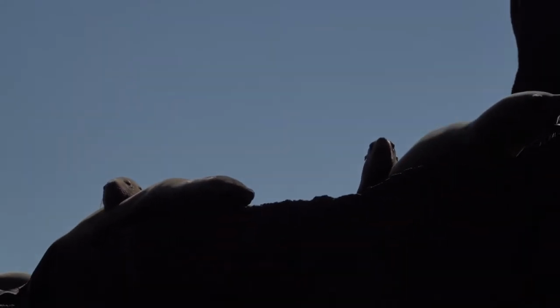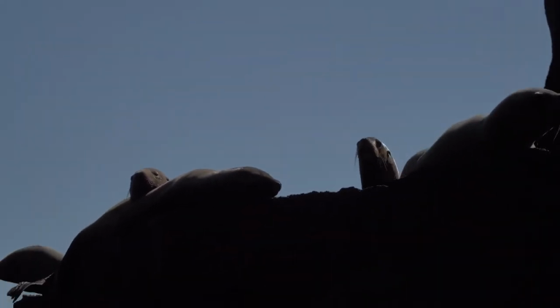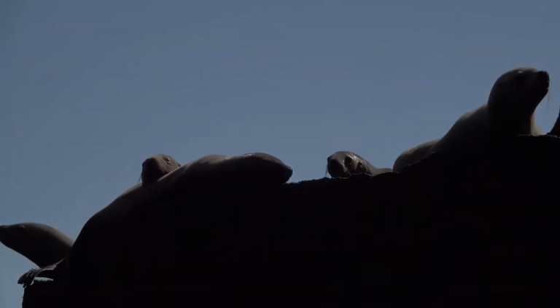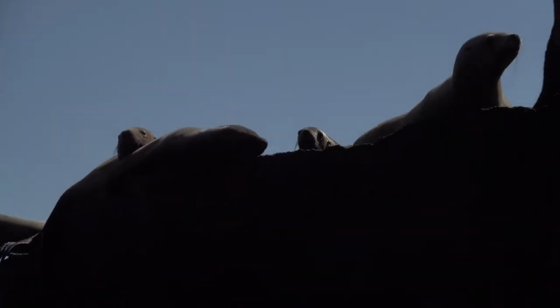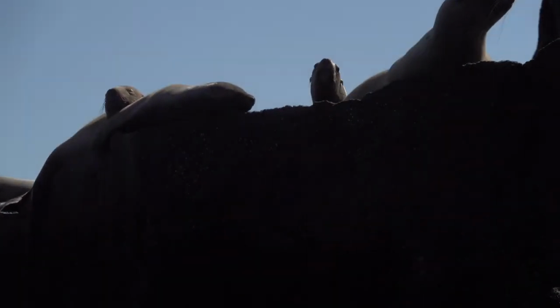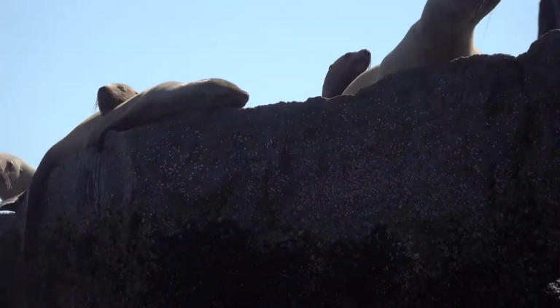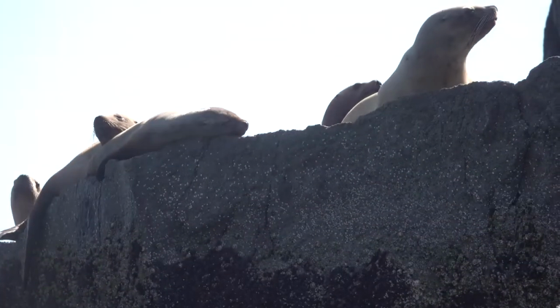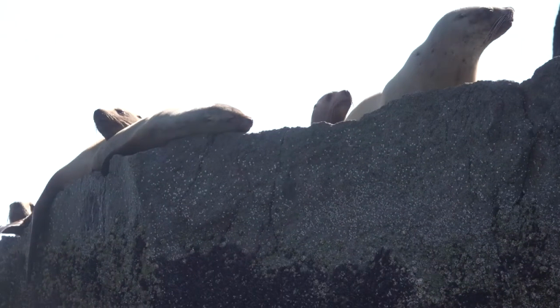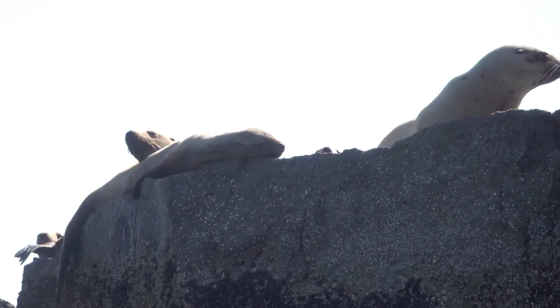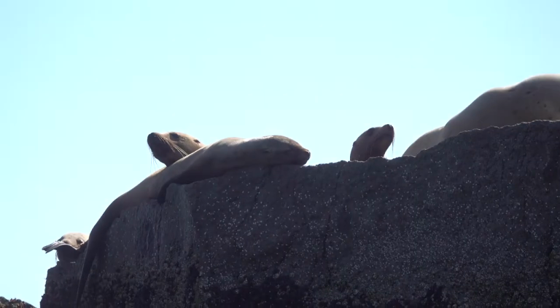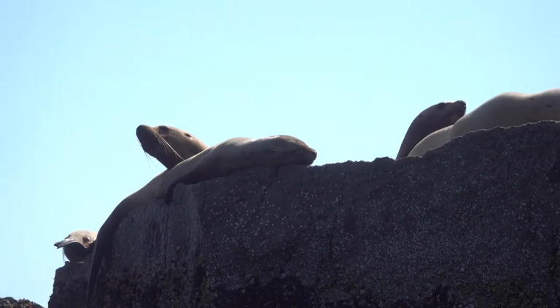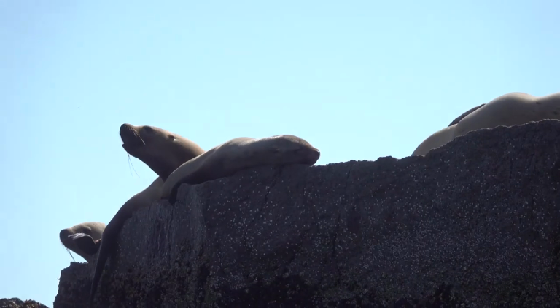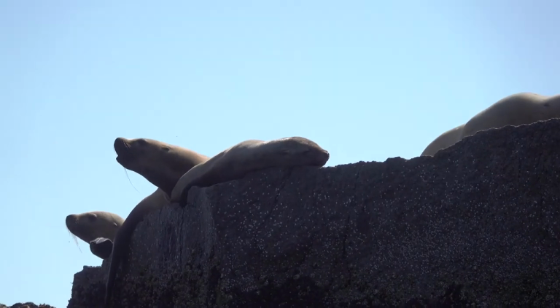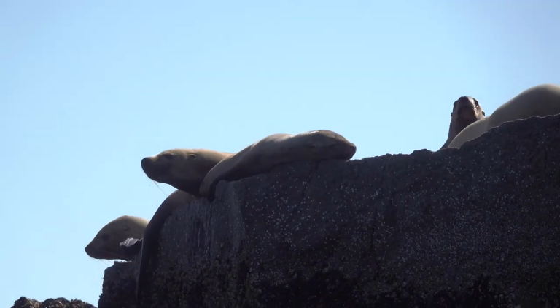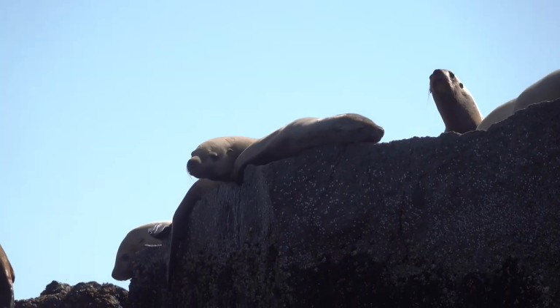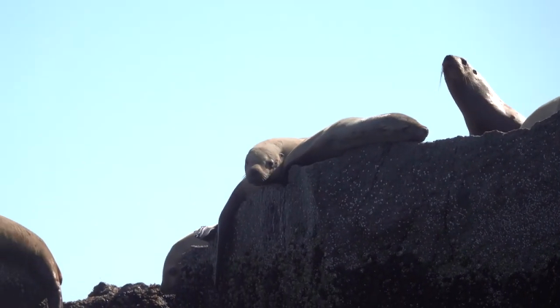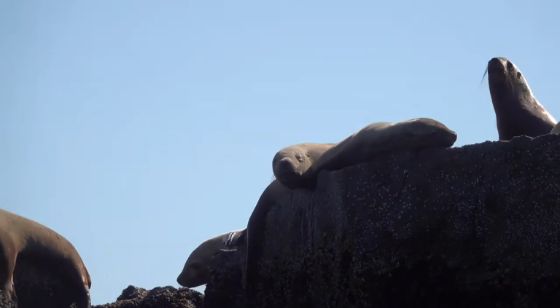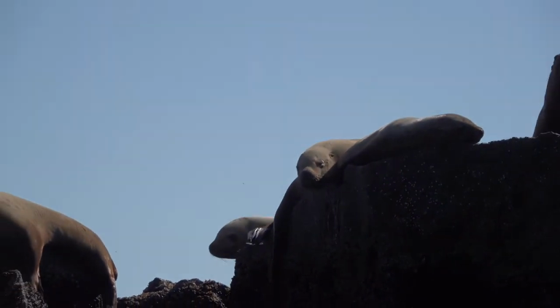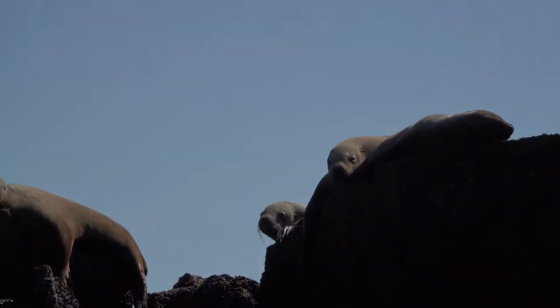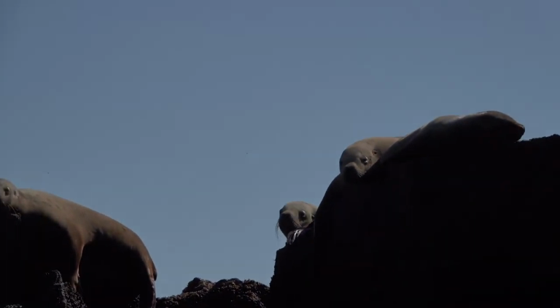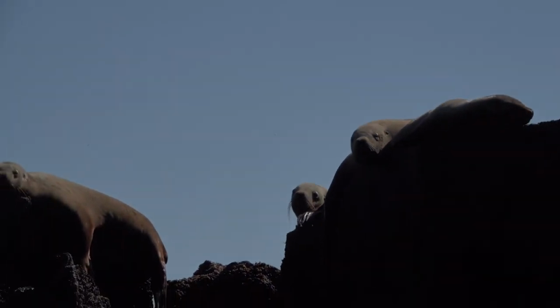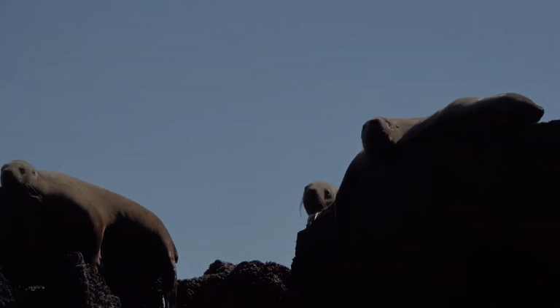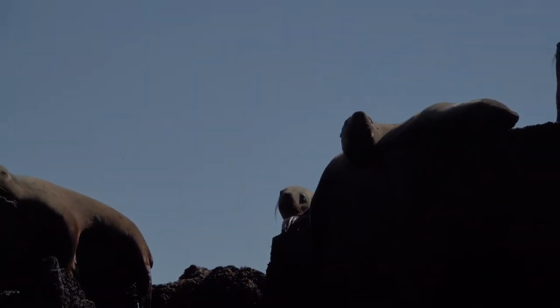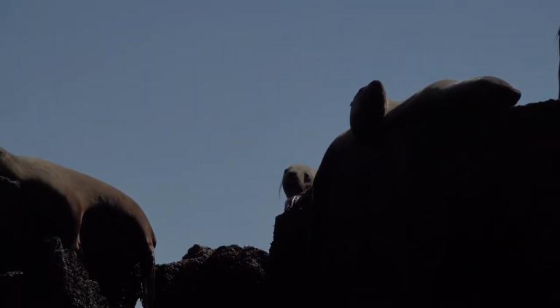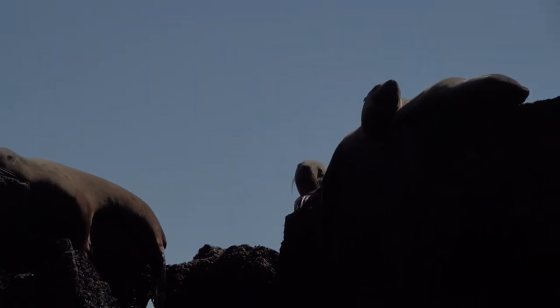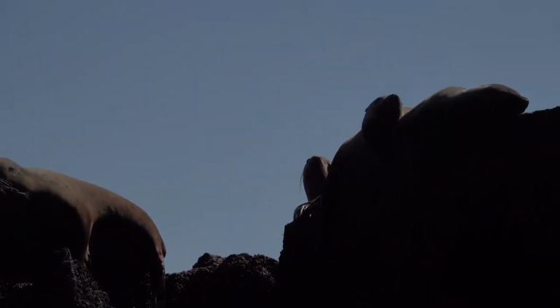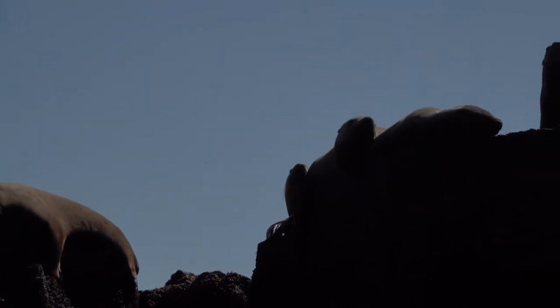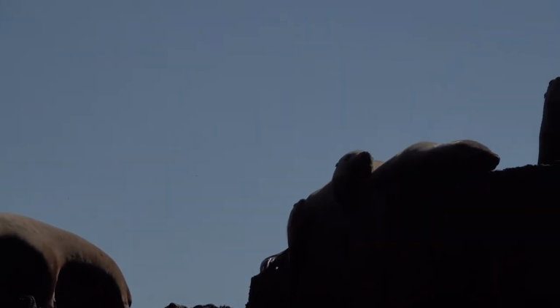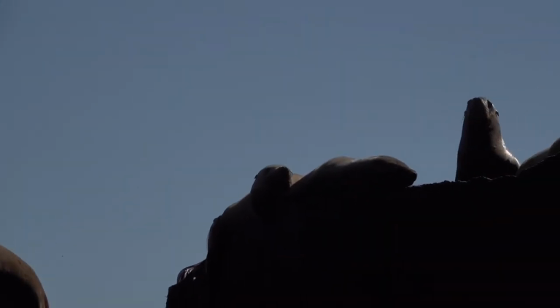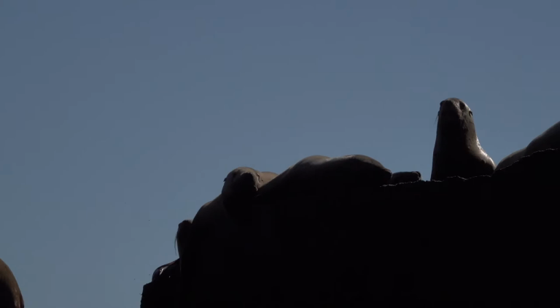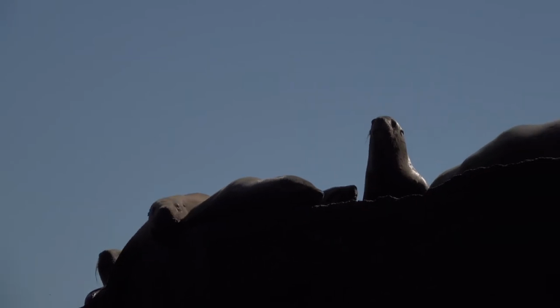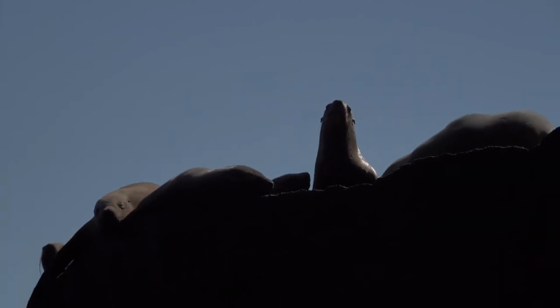The females get up around 2,000 pounds or maybe a little bit more. Females start out around 600-700 pounds.